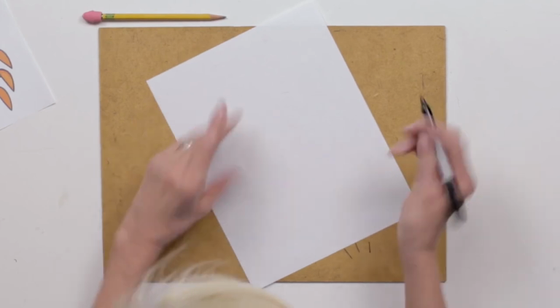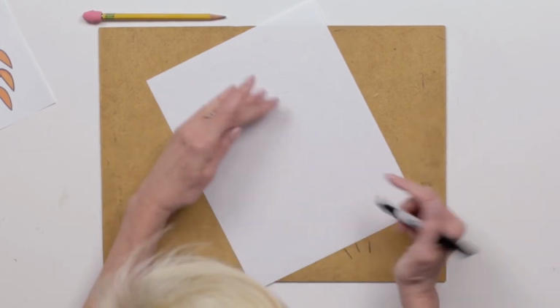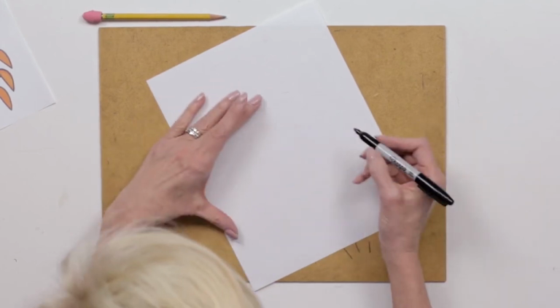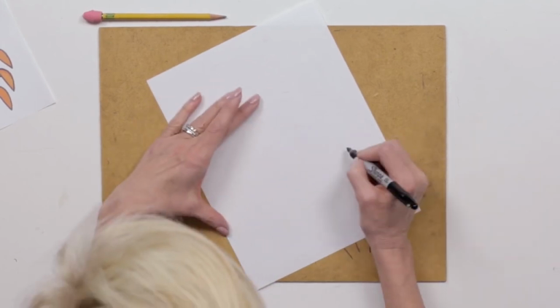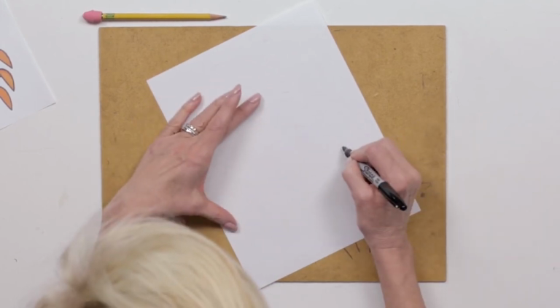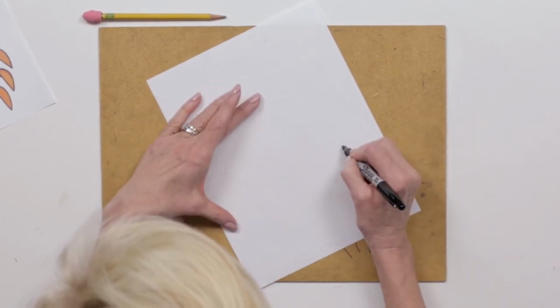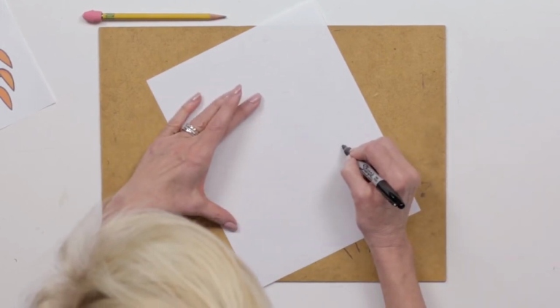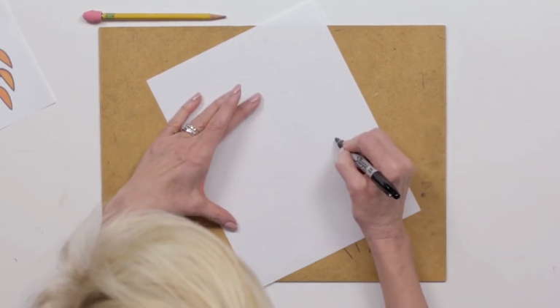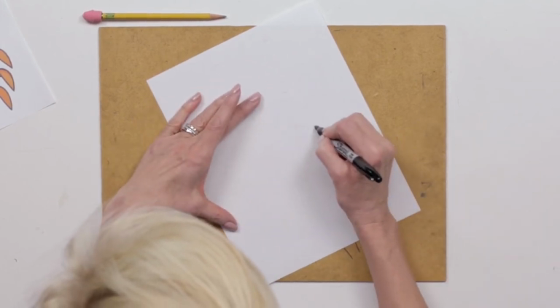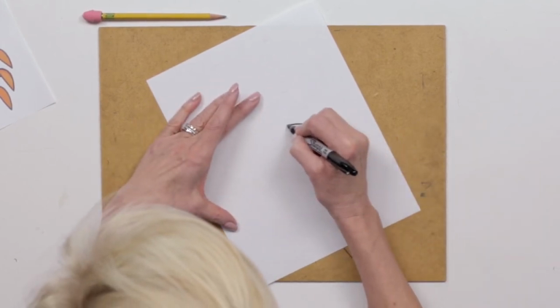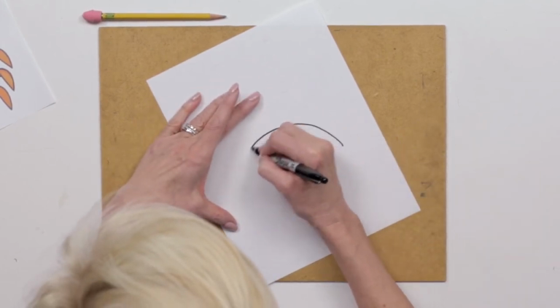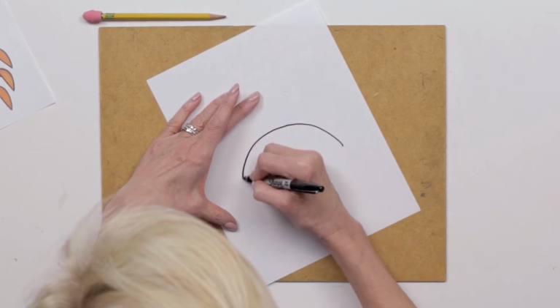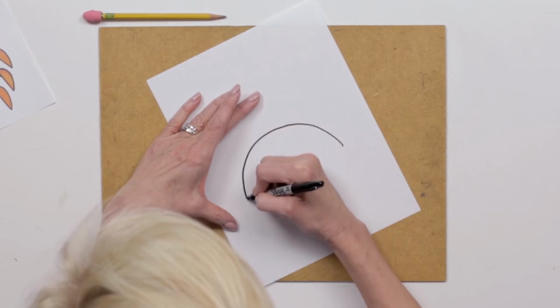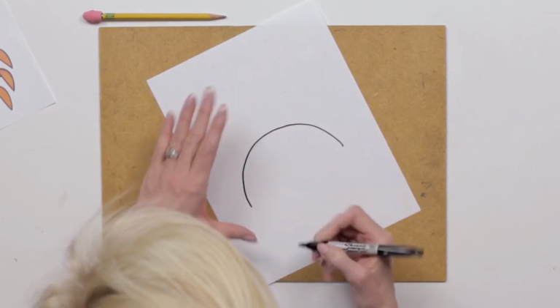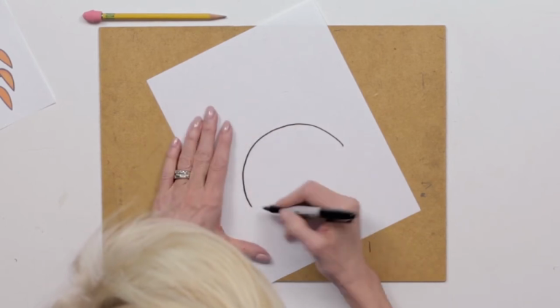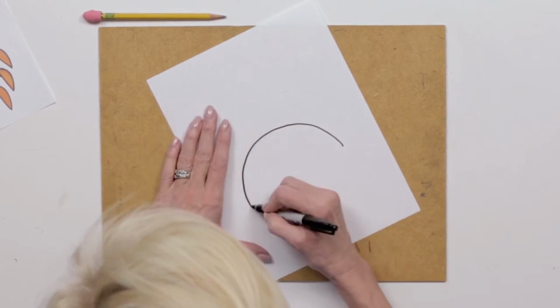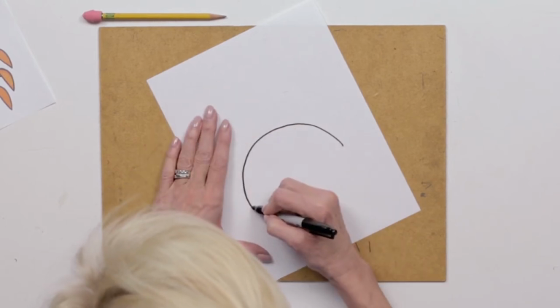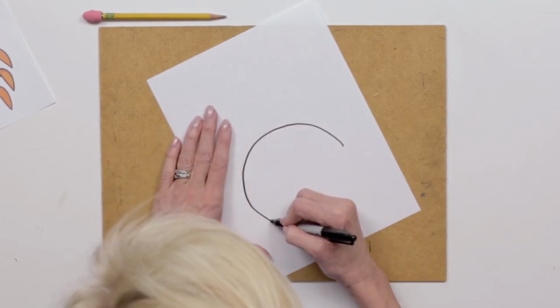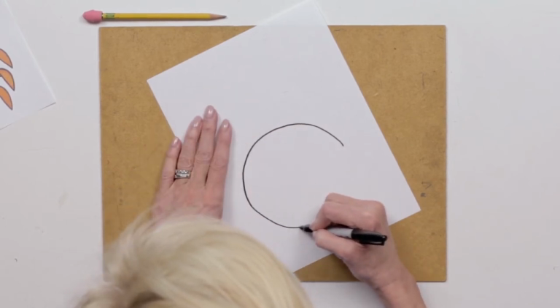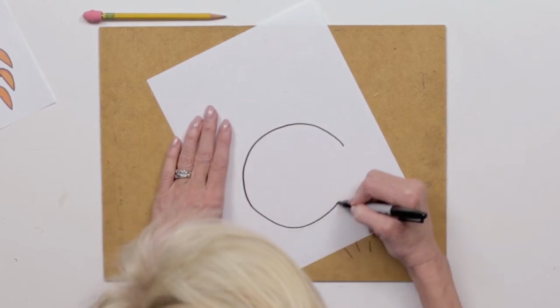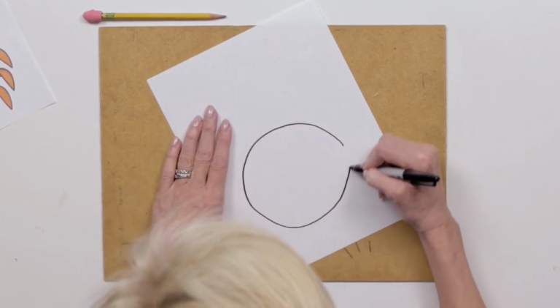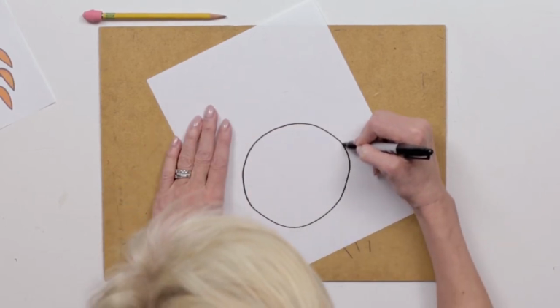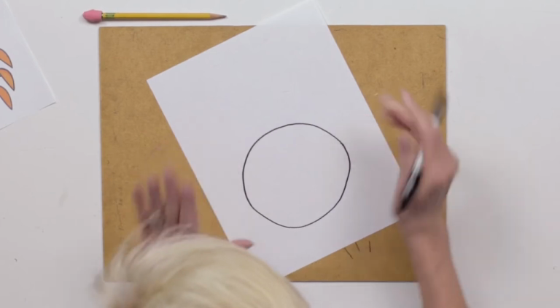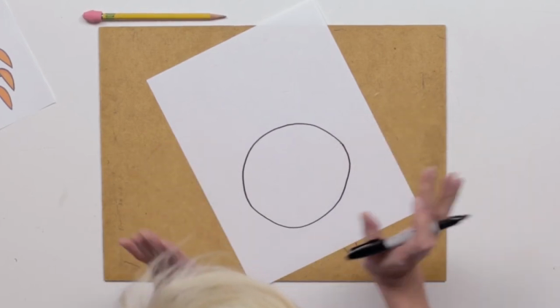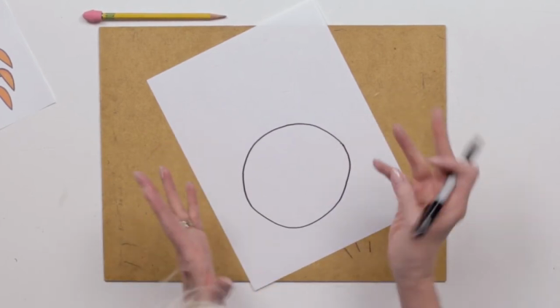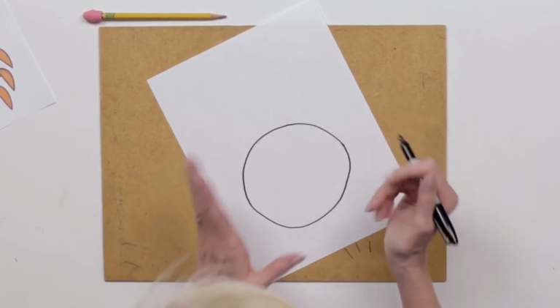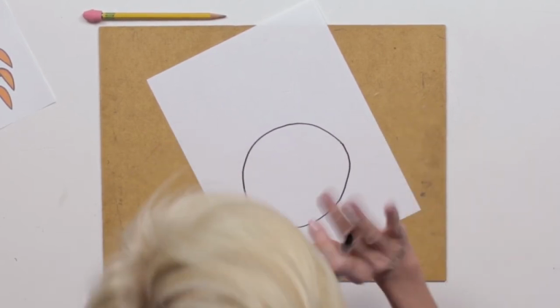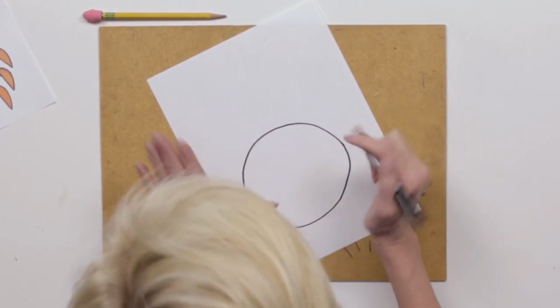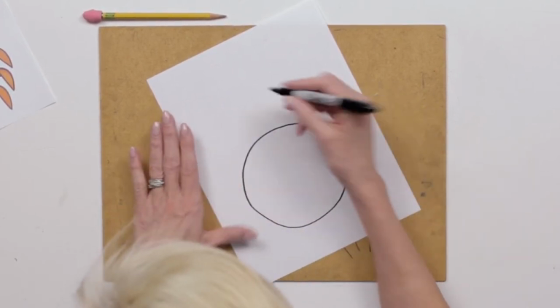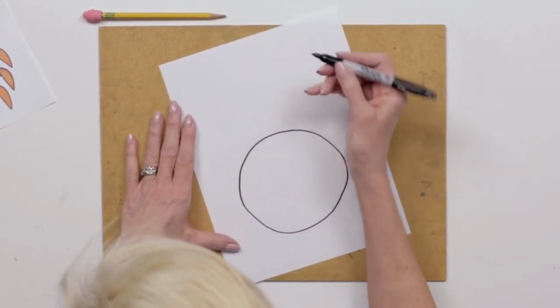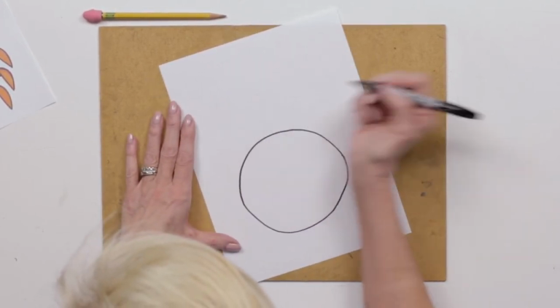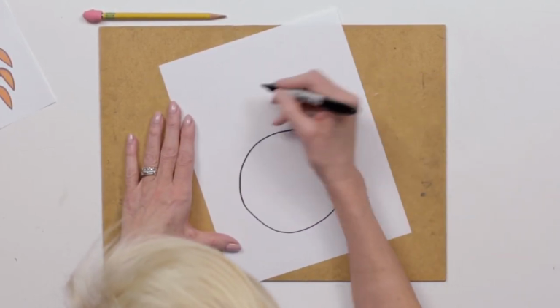We're gonna start with that circle and it's tough to make a full circle all in one swoop. So I'm doing mine like the top of it, then the bottom of it. It doesn't matter — mine's not perfect. That's okay. That makes it look more cartoony.